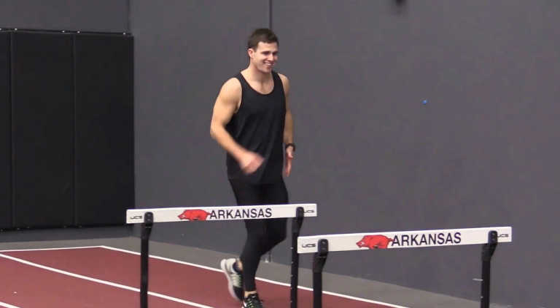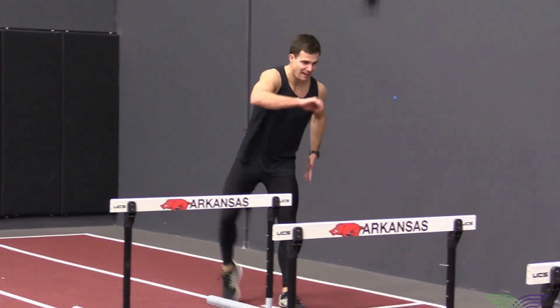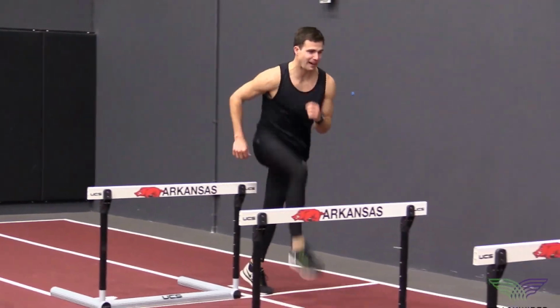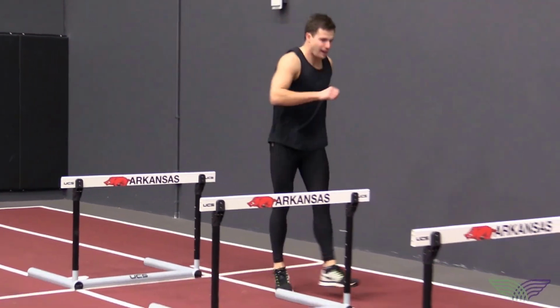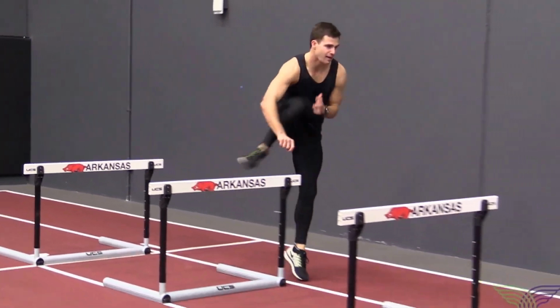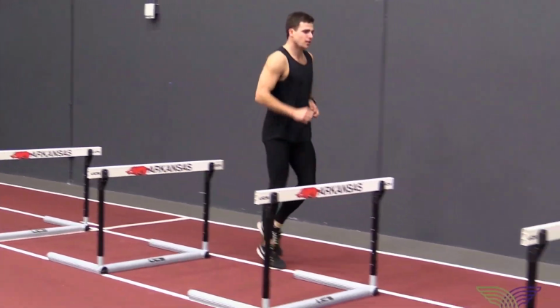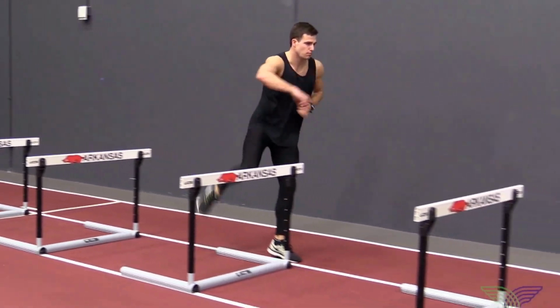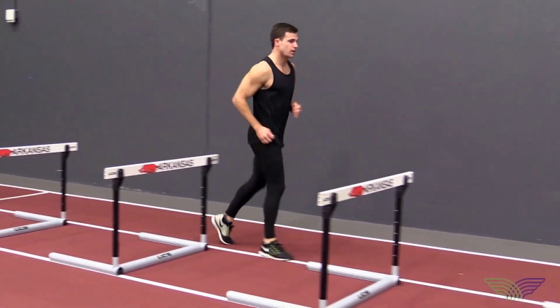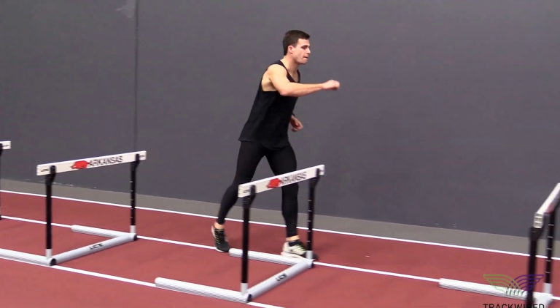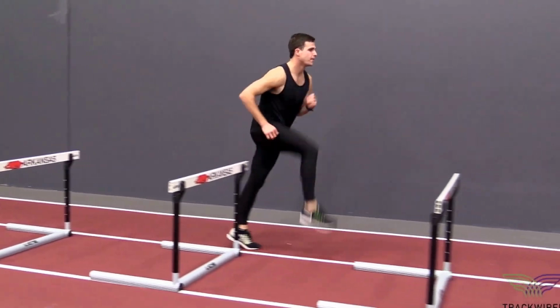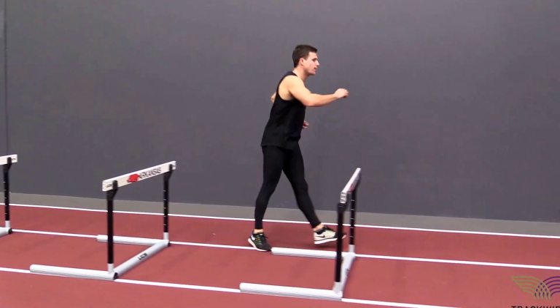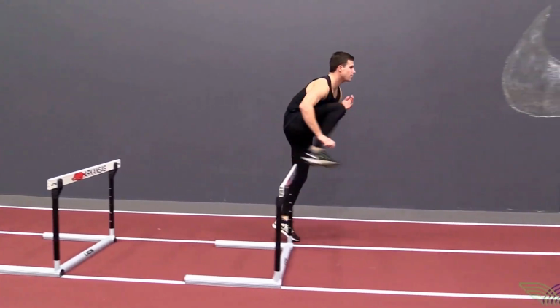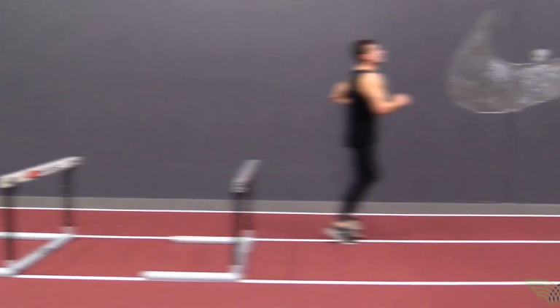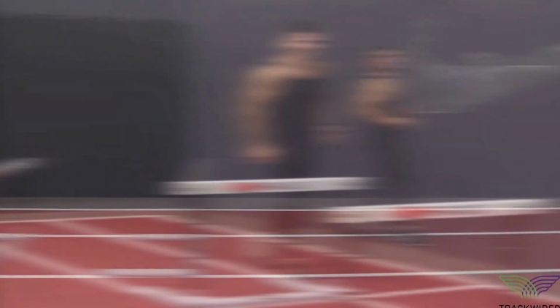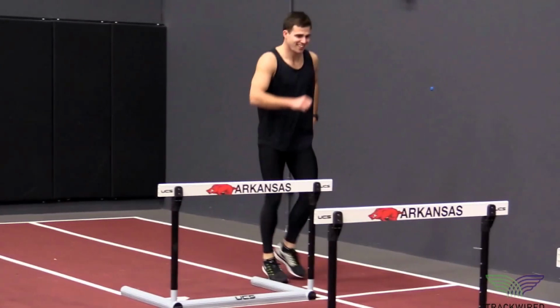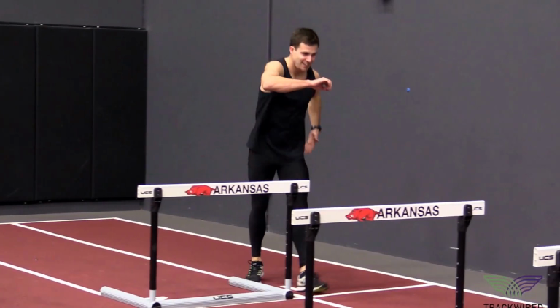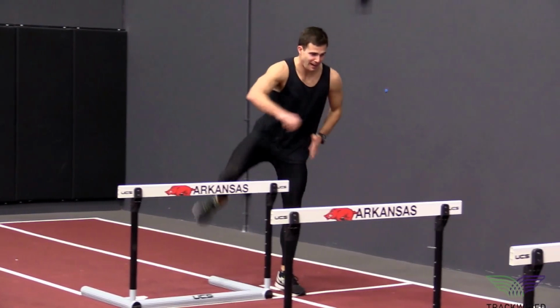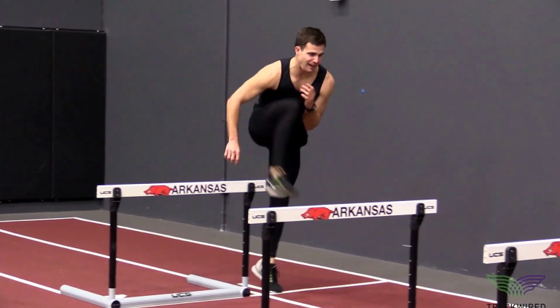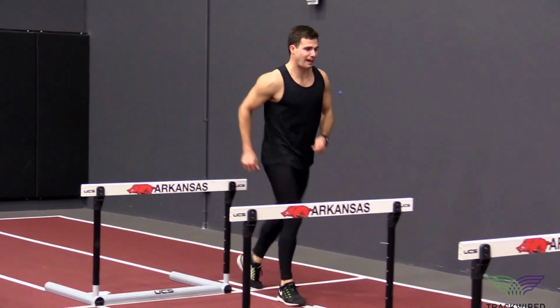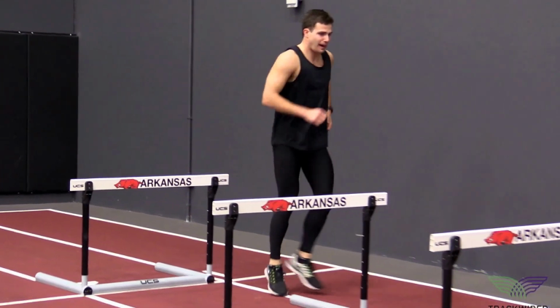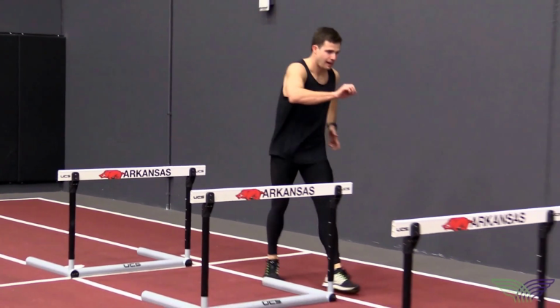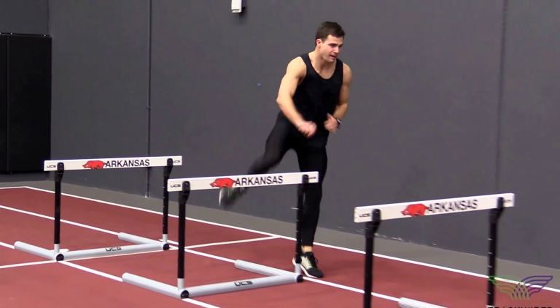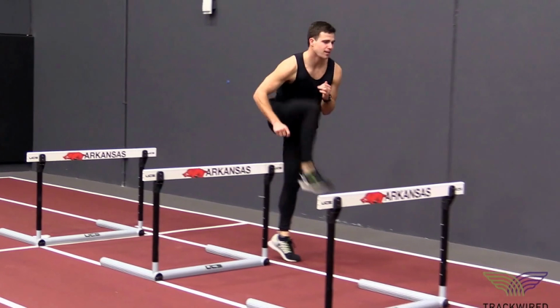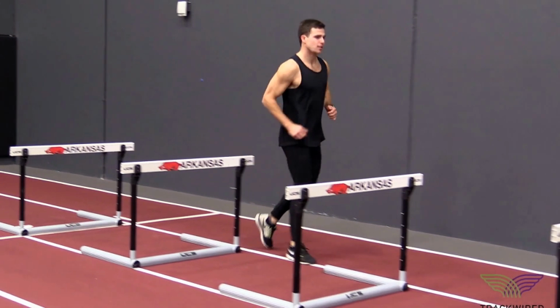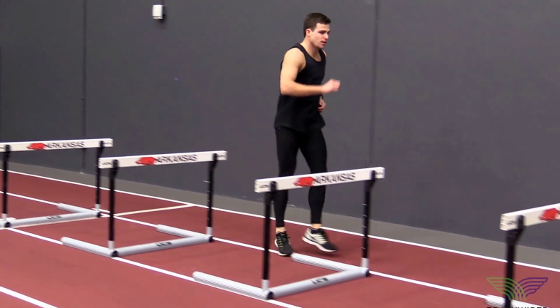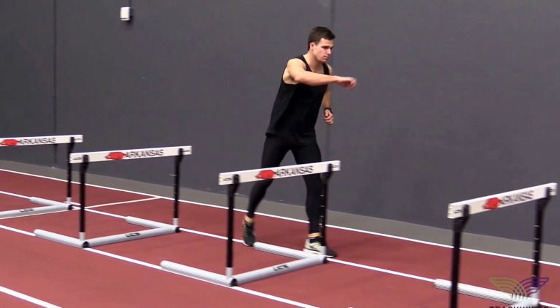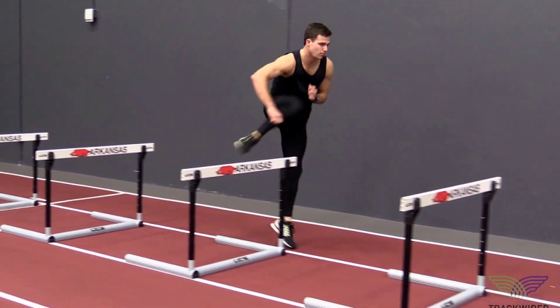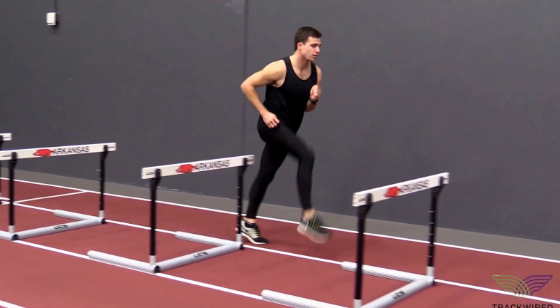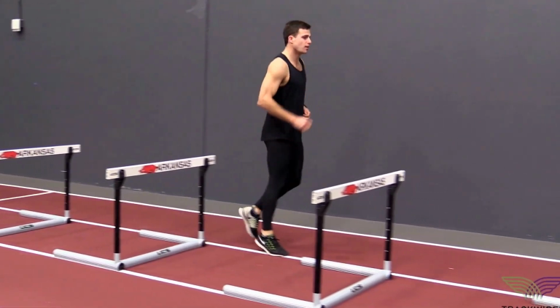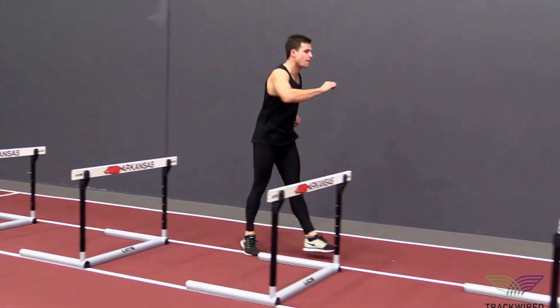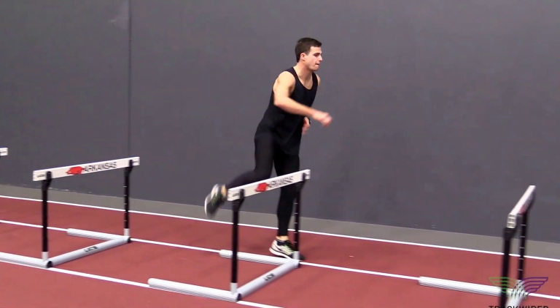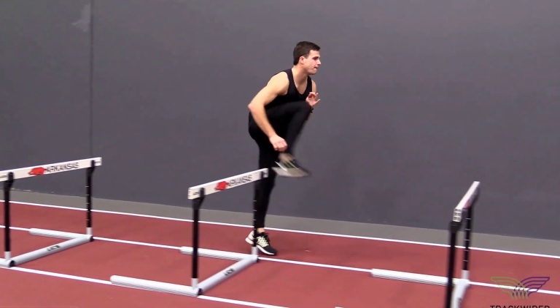This hurdle skip drill is used to focus on pulling the right trail leg through. We want our athletes to train both sides of their body. This is especially useful with 400 hurdlers.